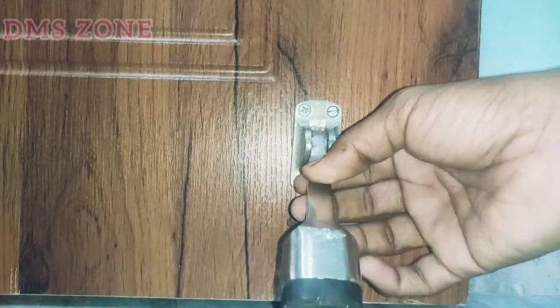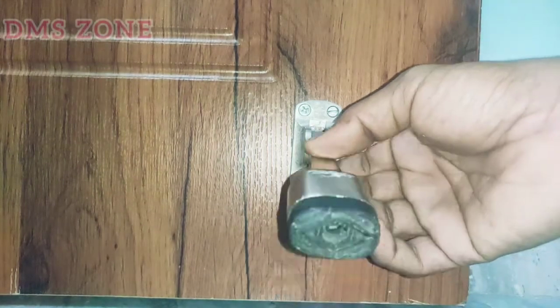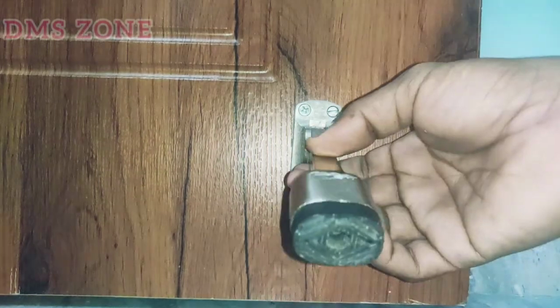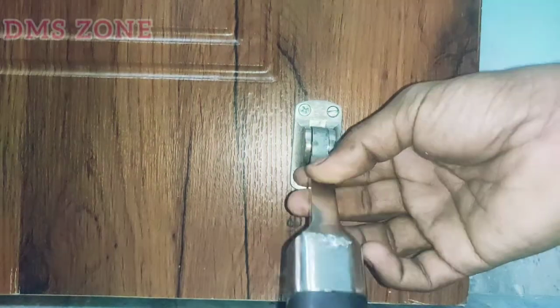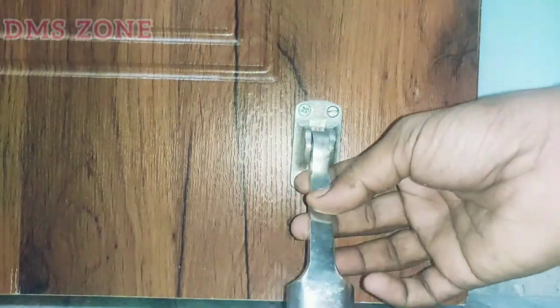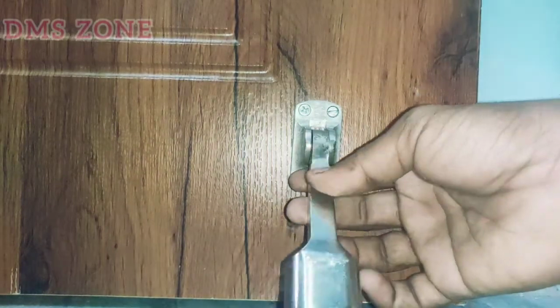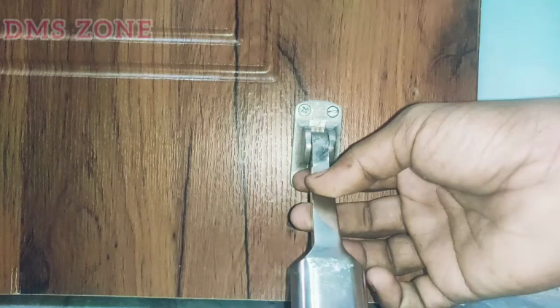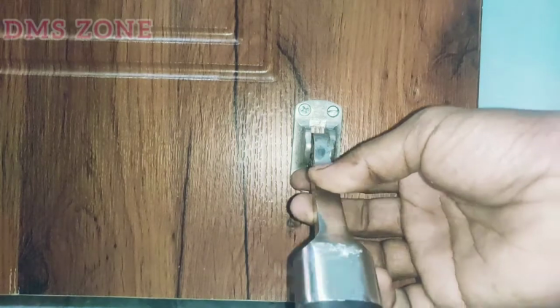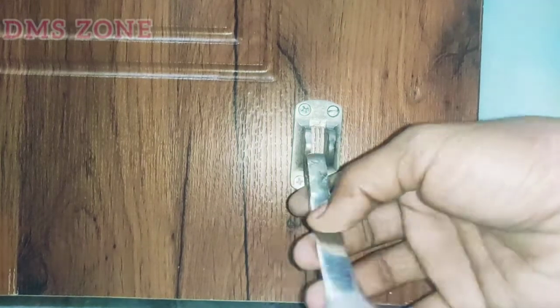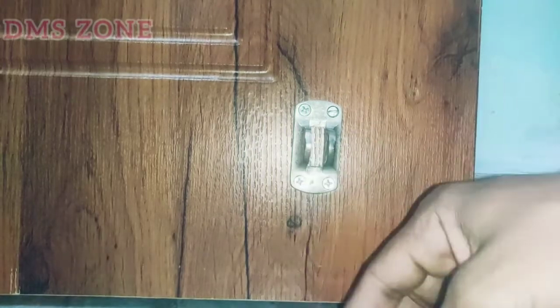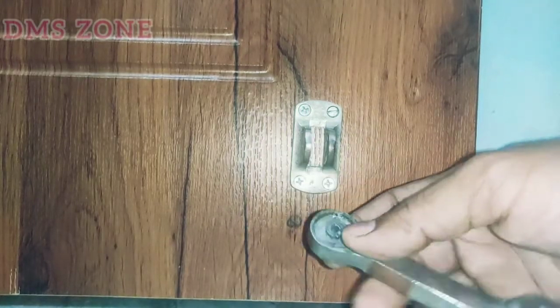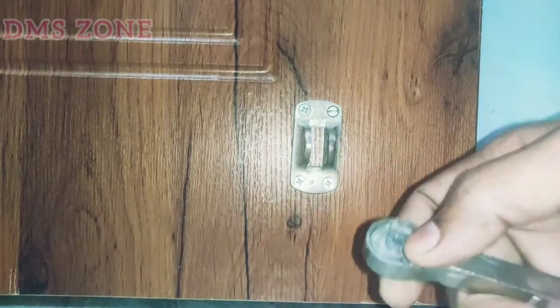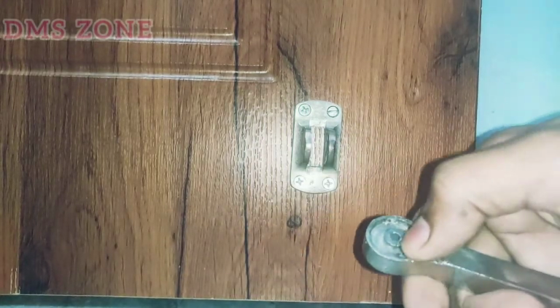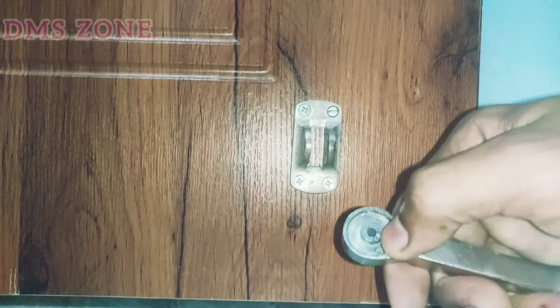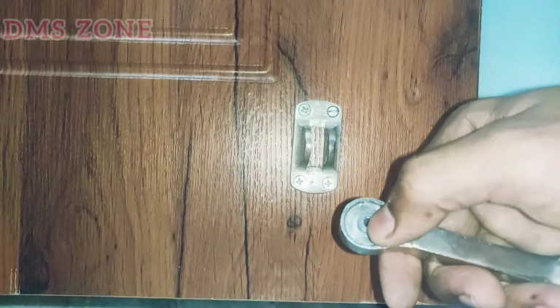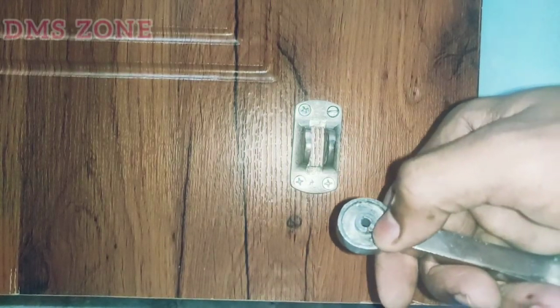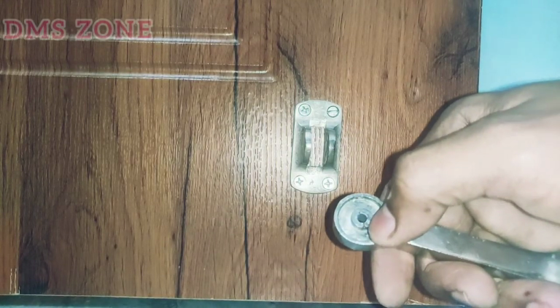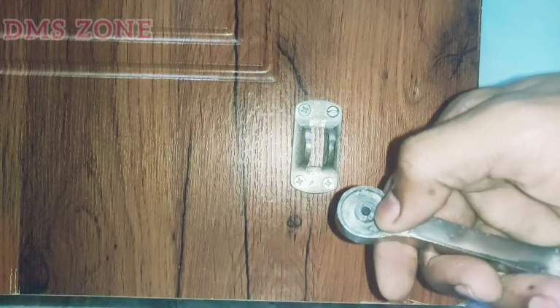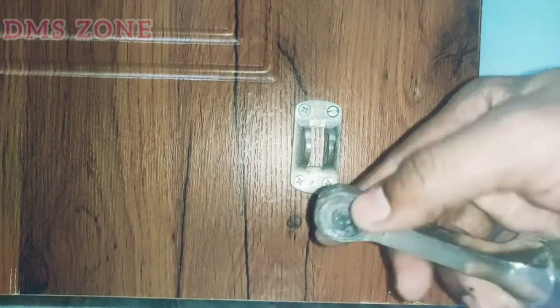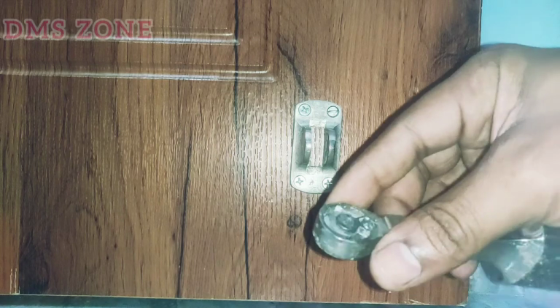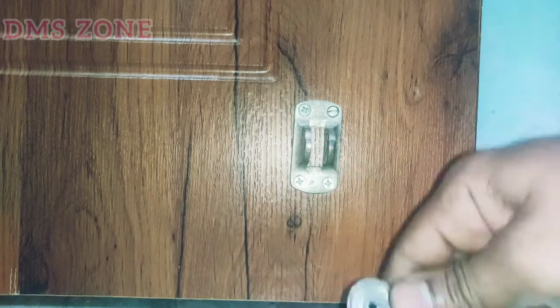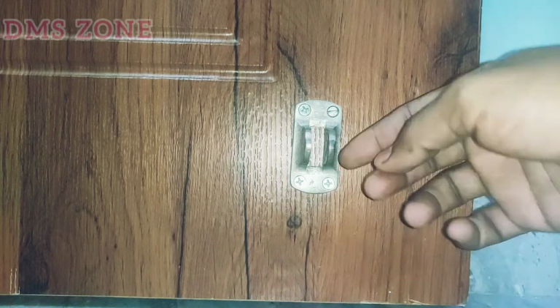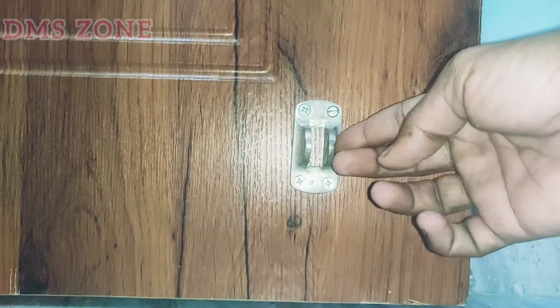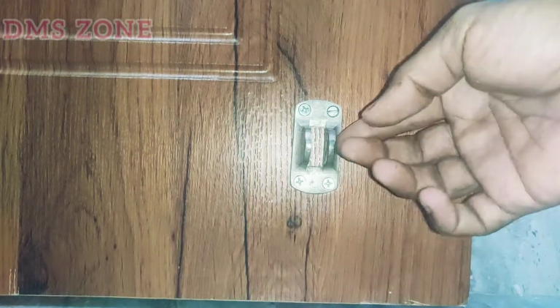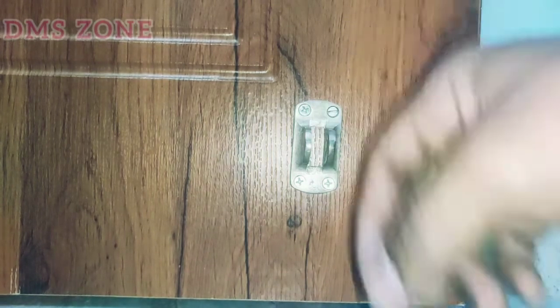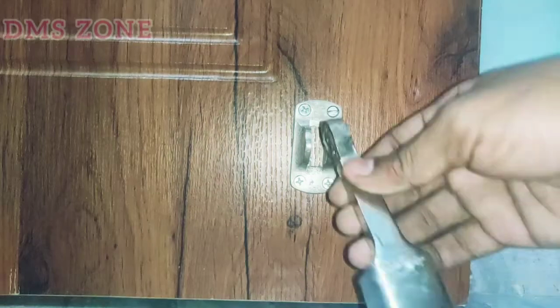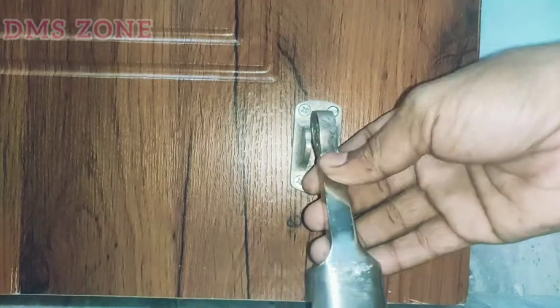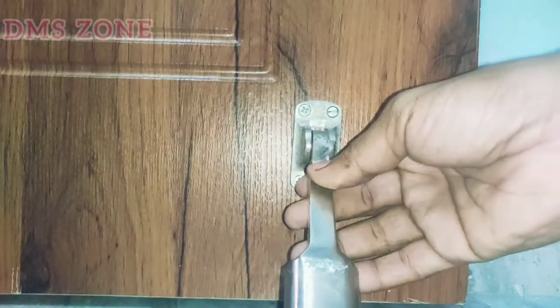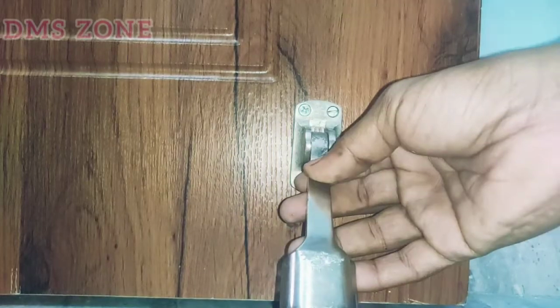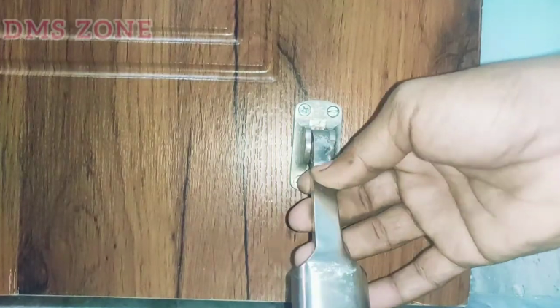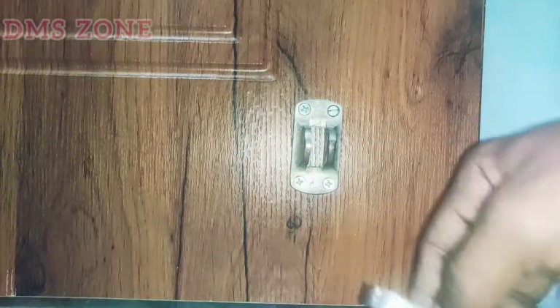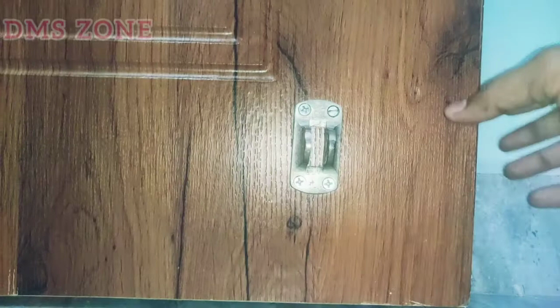Now we're going to the door stopper. How are we going to the door stopper? The rivet is moving. So how did we go? We're going to the door. So we're going to the top of the door.